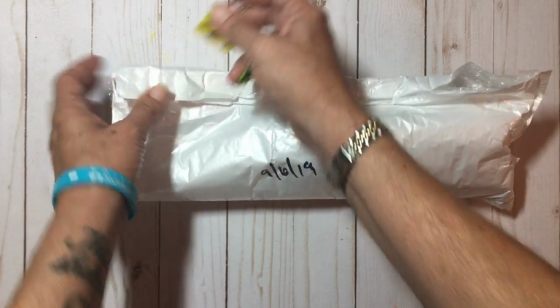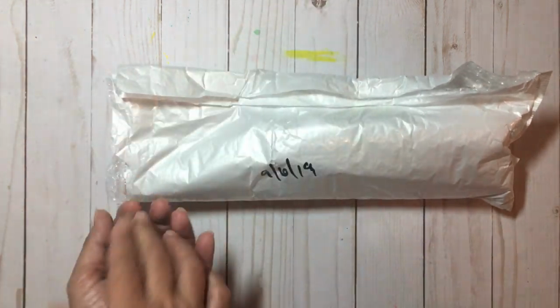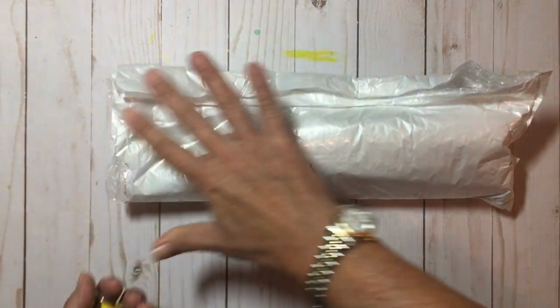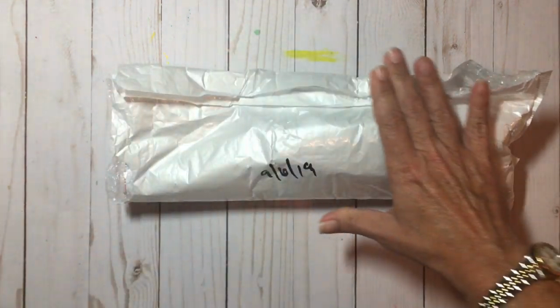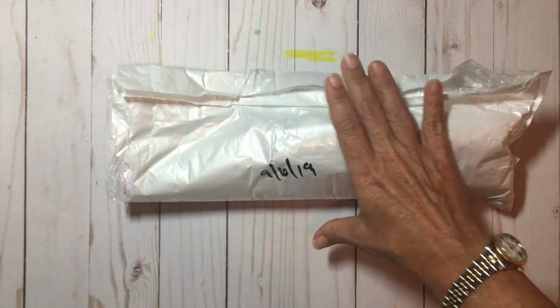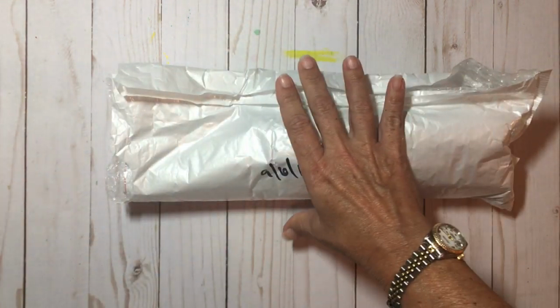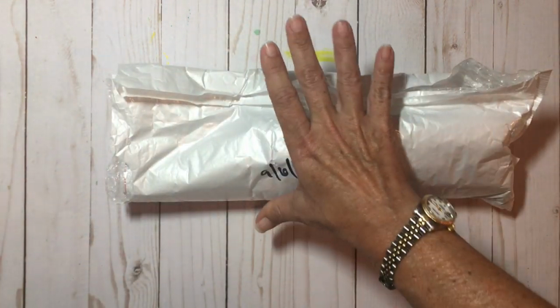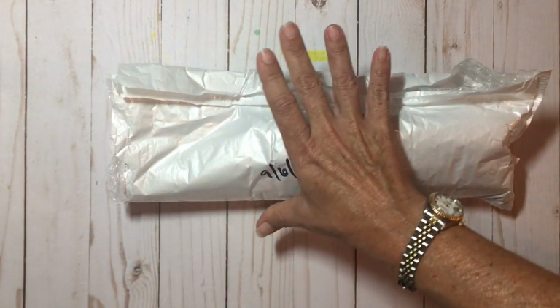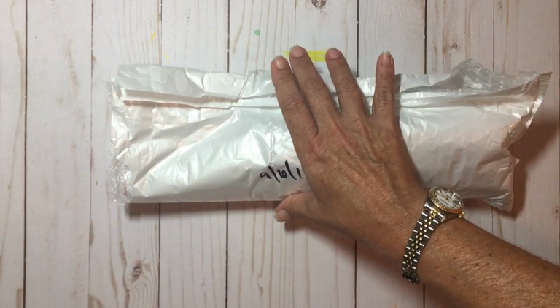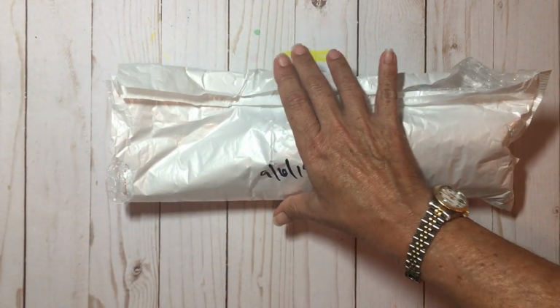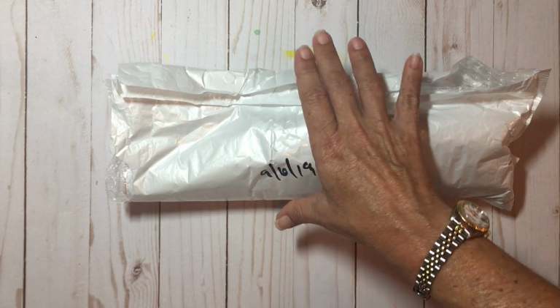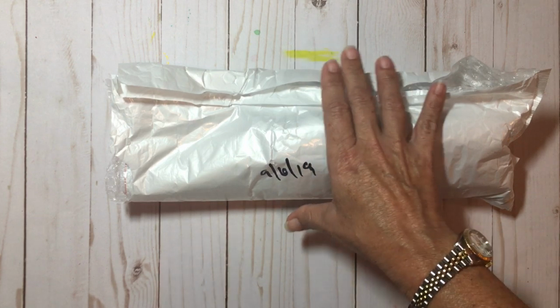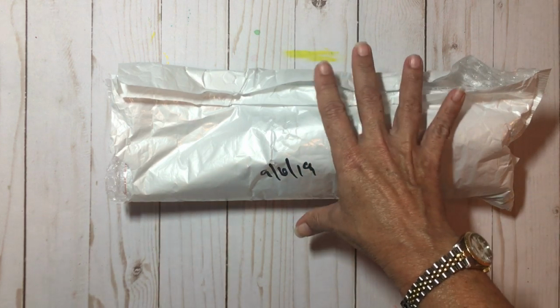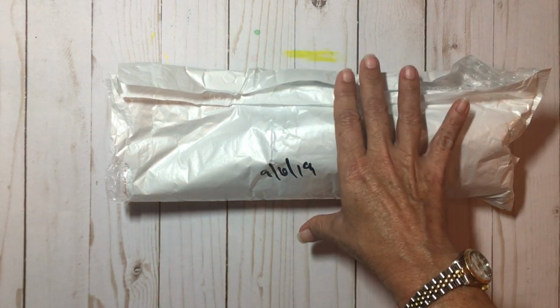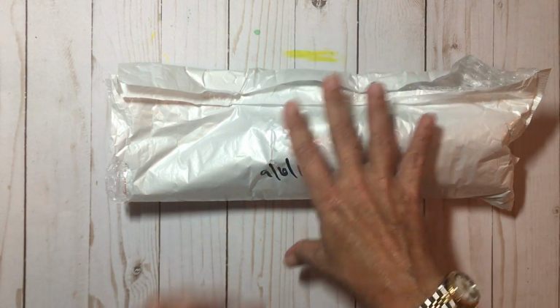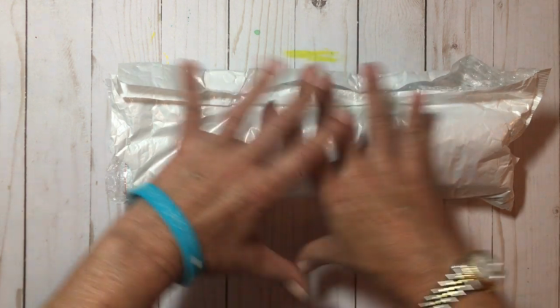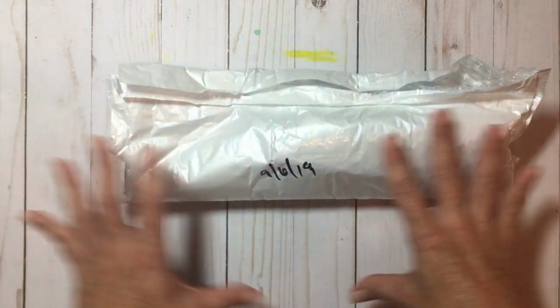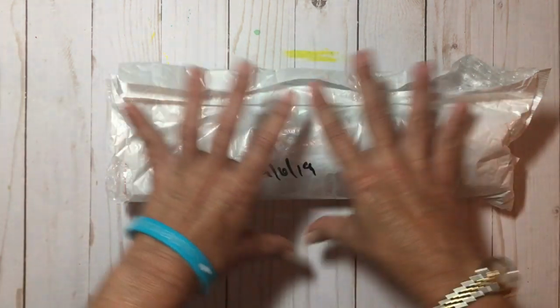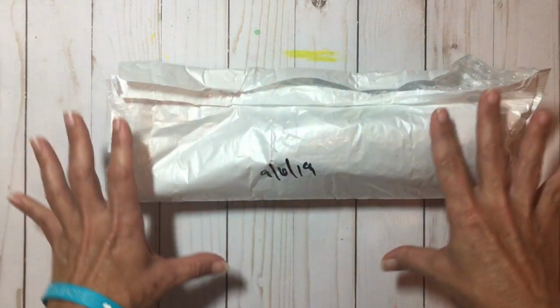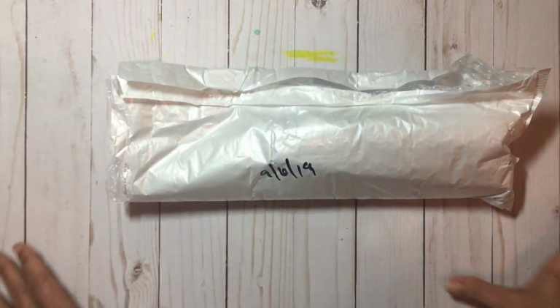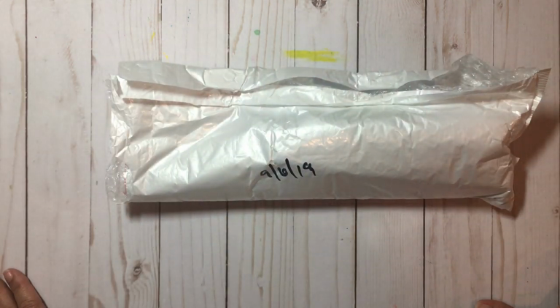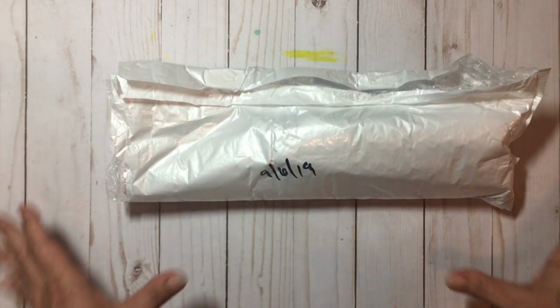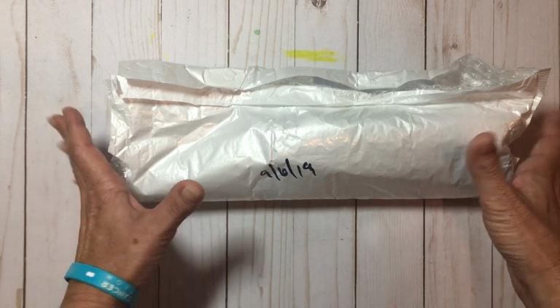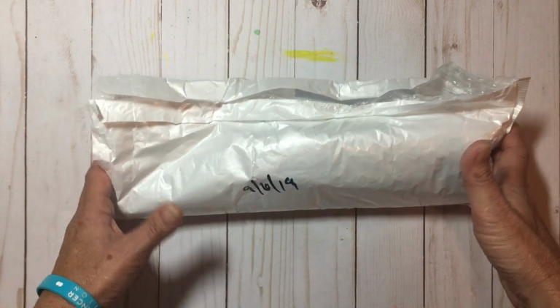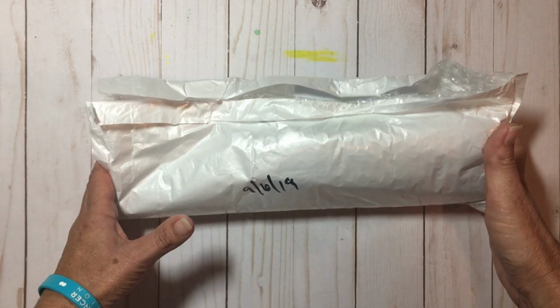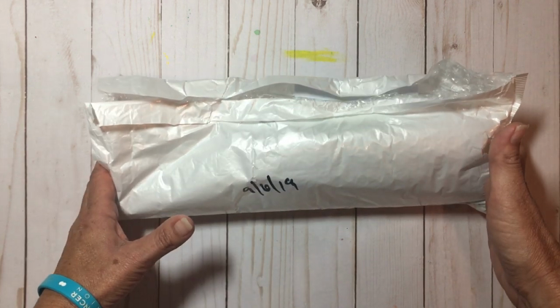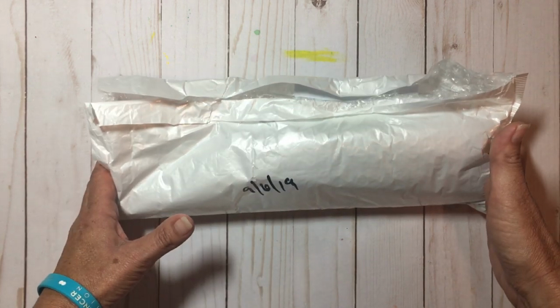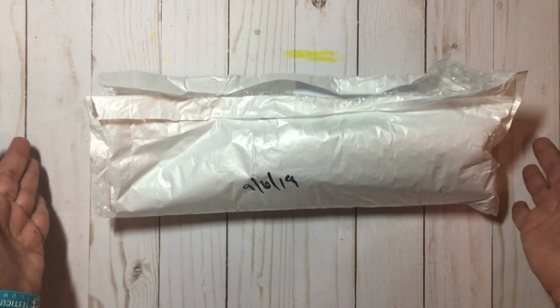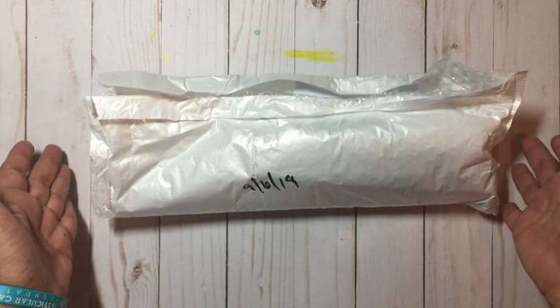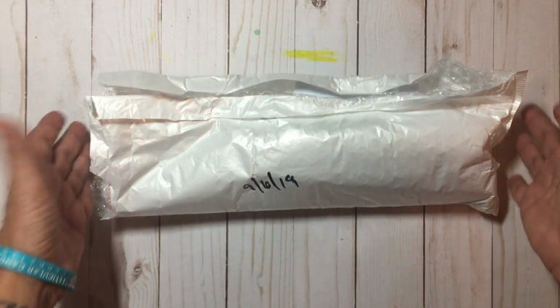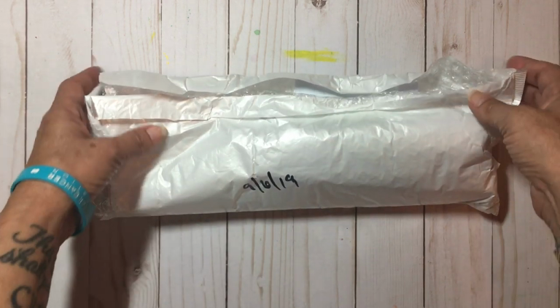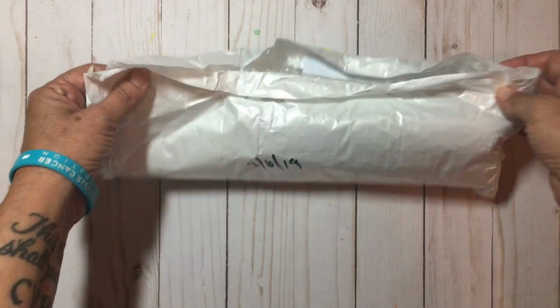This is how it came. I do prefer that they come in boxes, but as long as everything is fine and dandy on the inside, it really doesn't make that big of a difference.